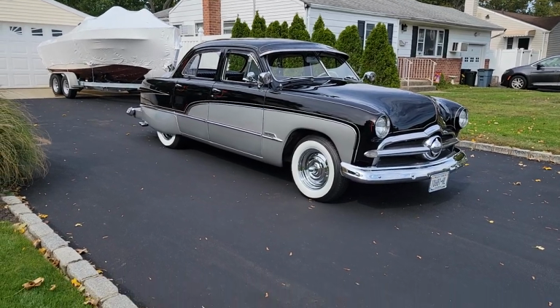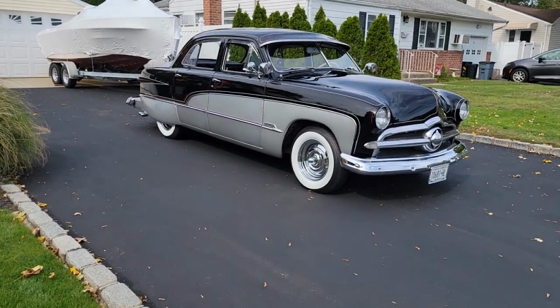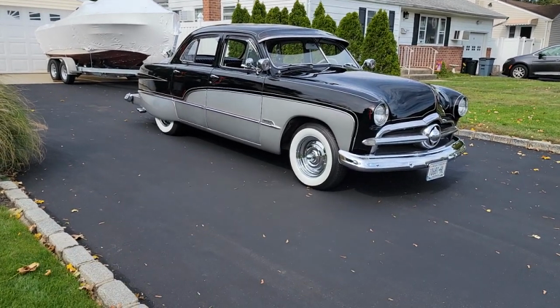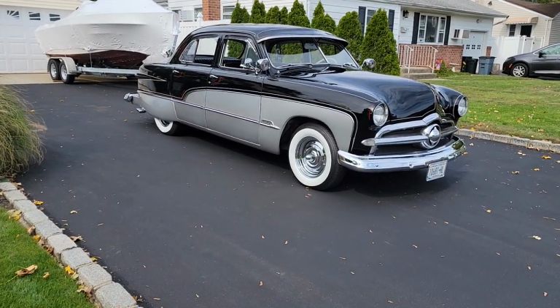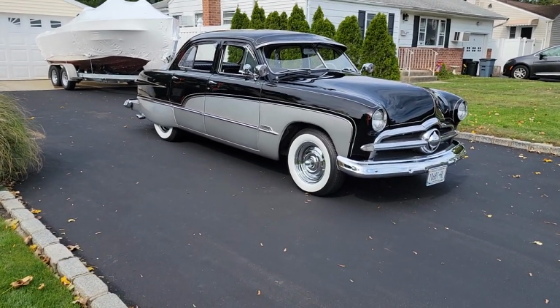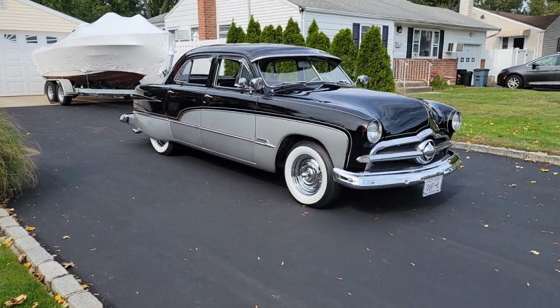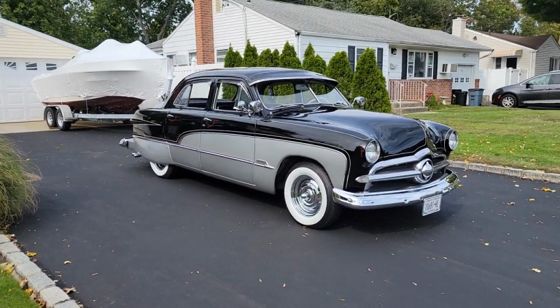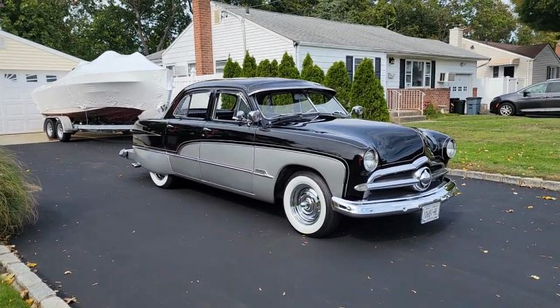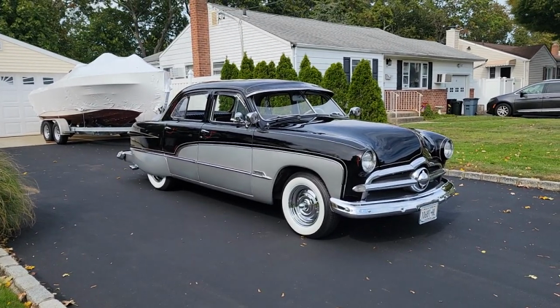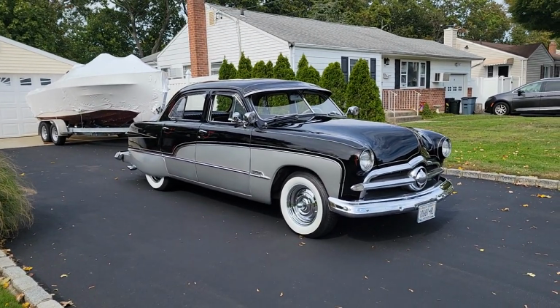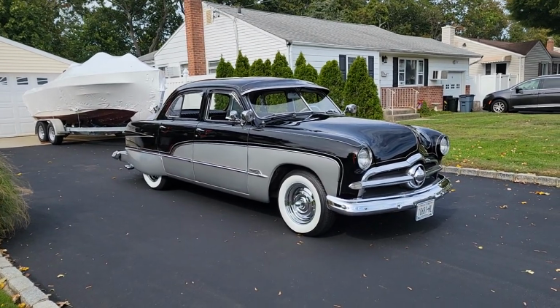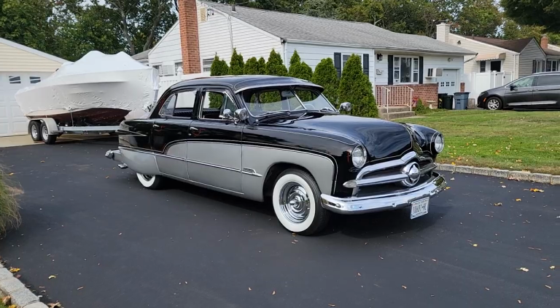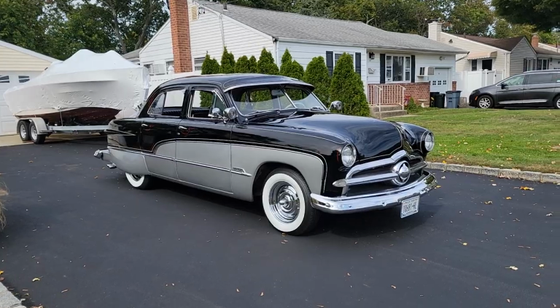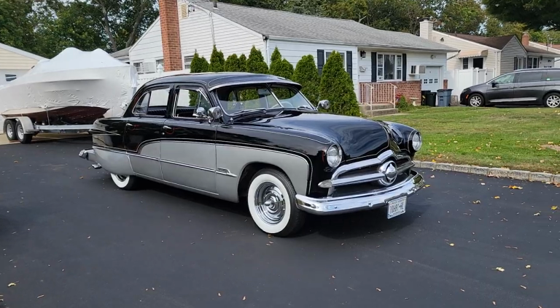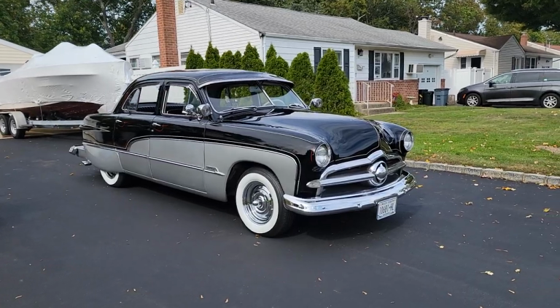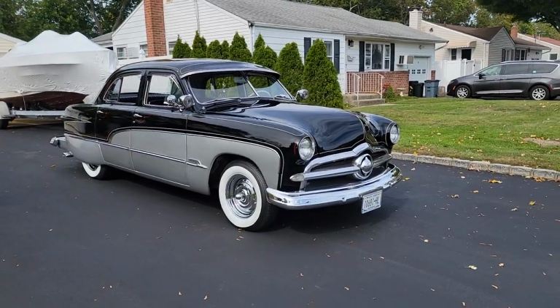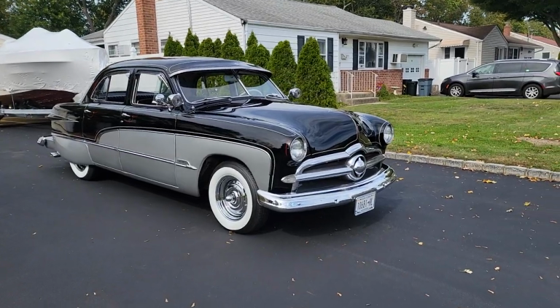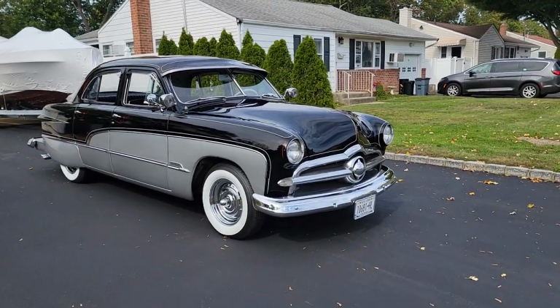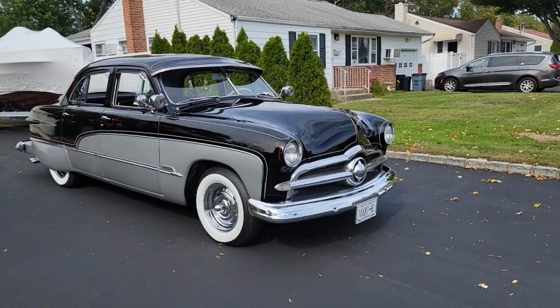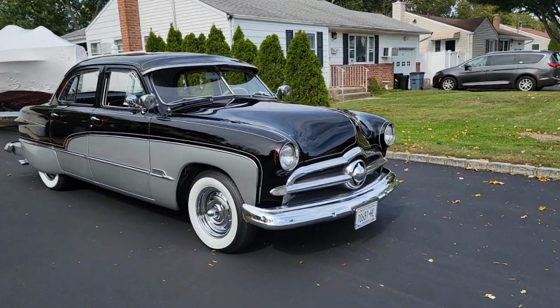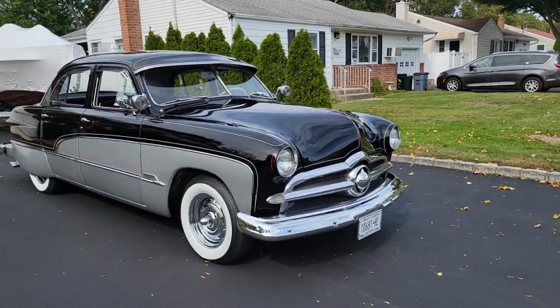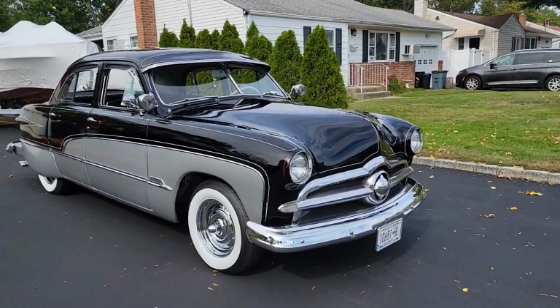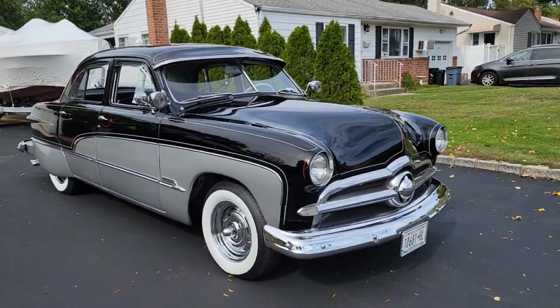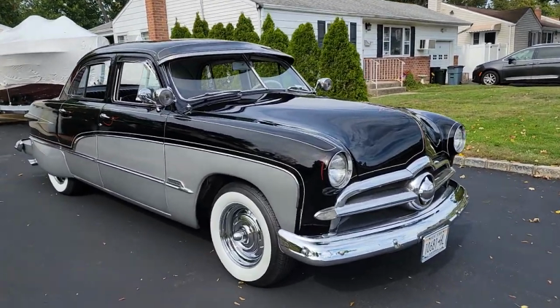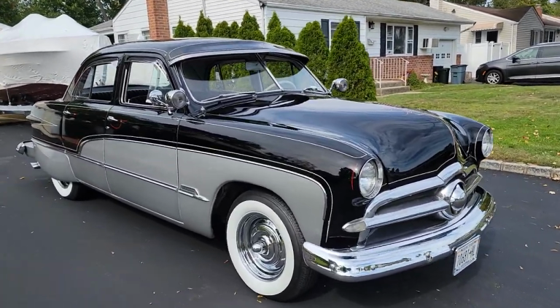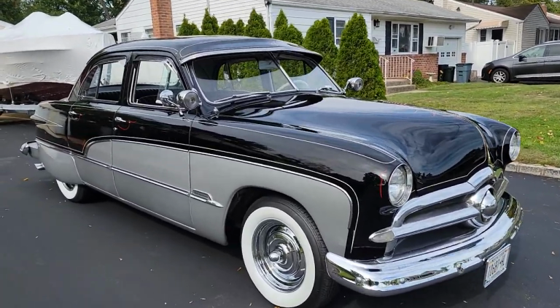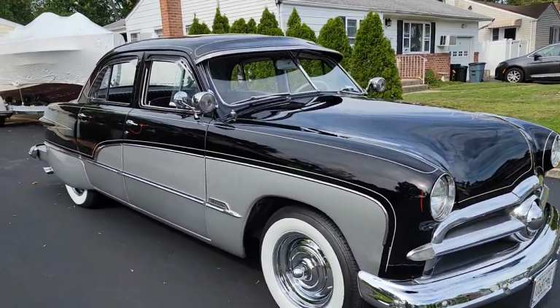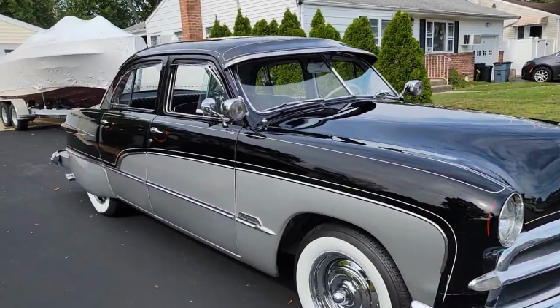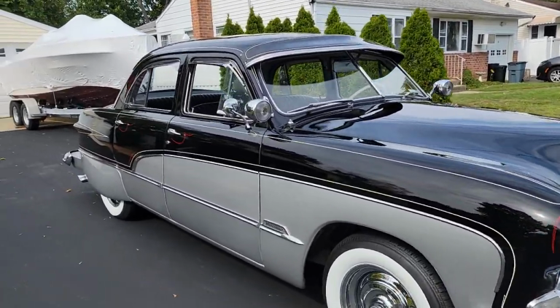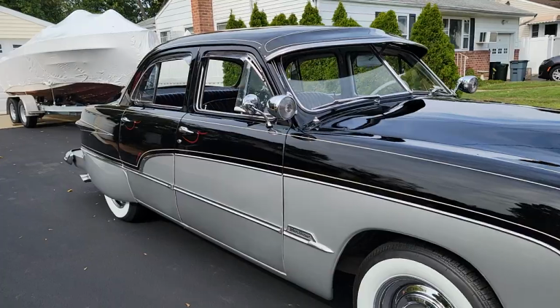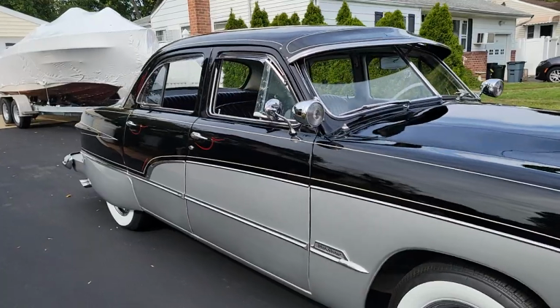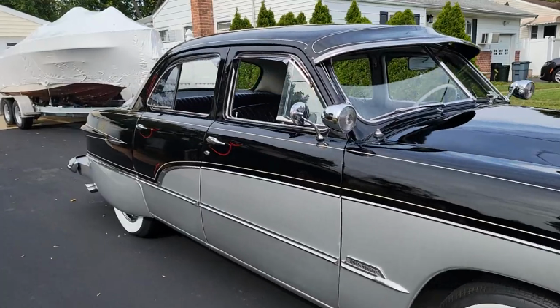A lot of modifications done on this car. Looks like it was done back in the 90s, so it was done right. Flathead under the hood. It's got the Merc head, so it's 100 horsepower.